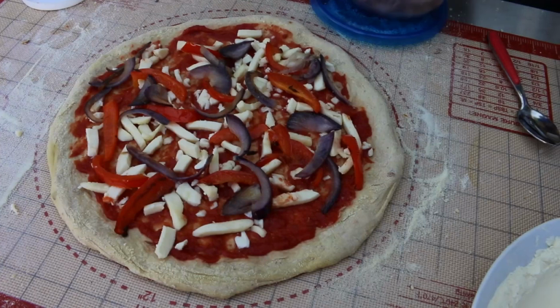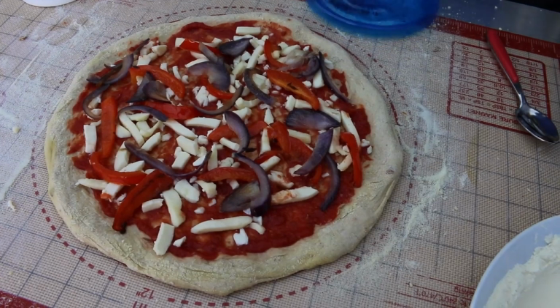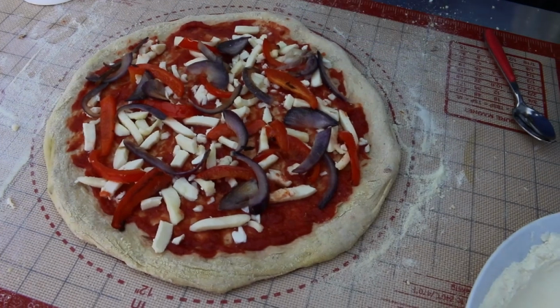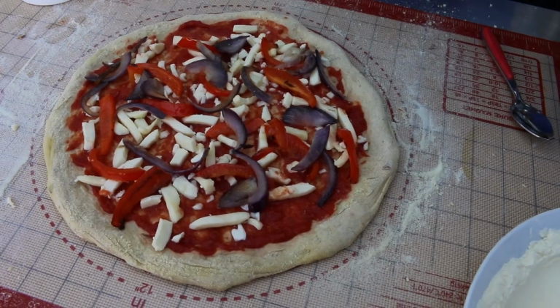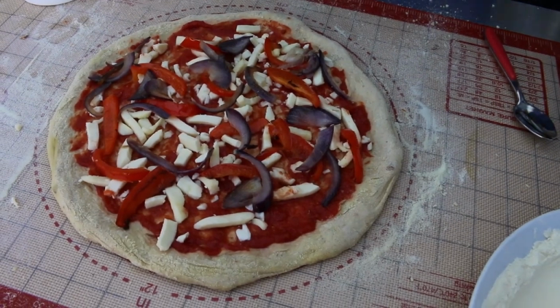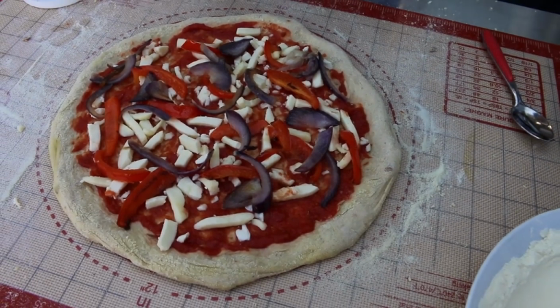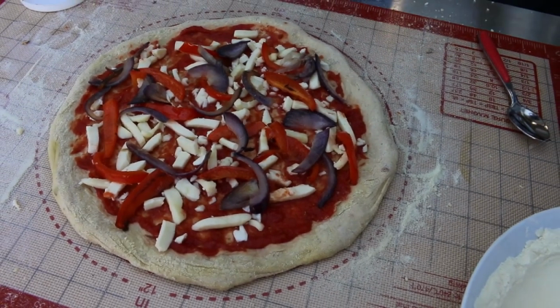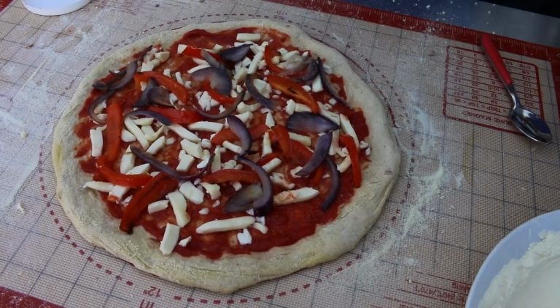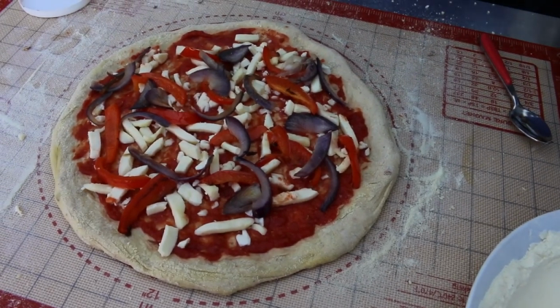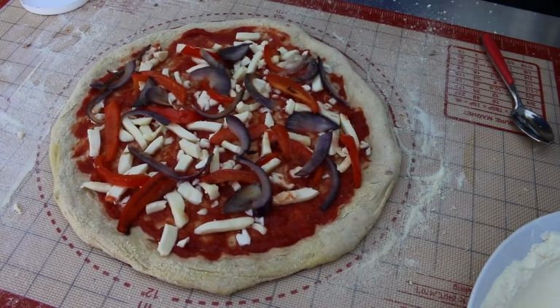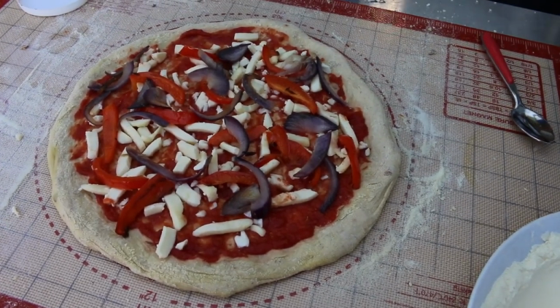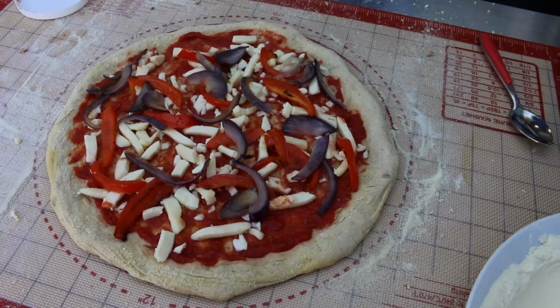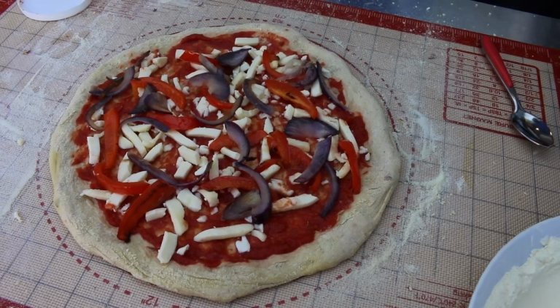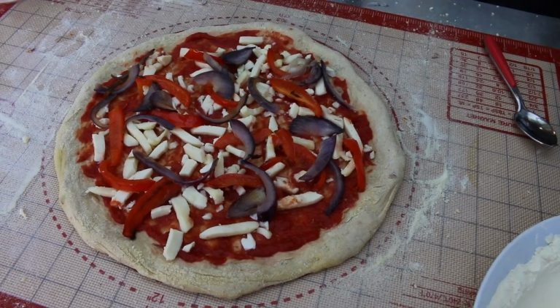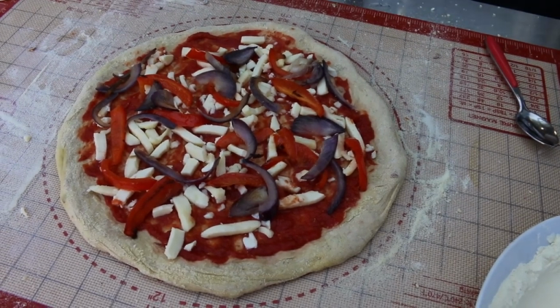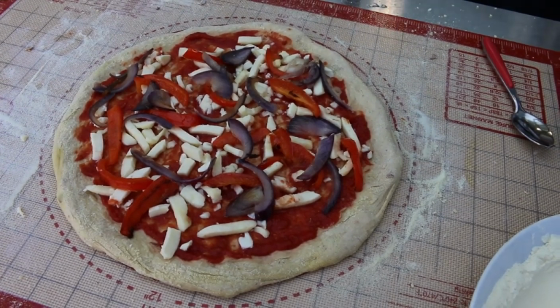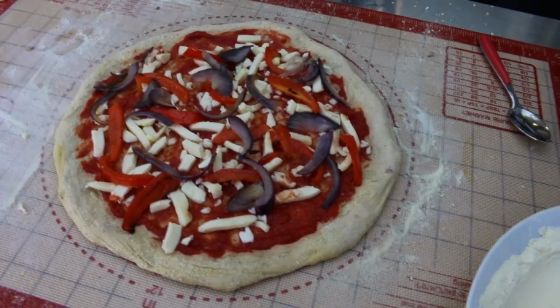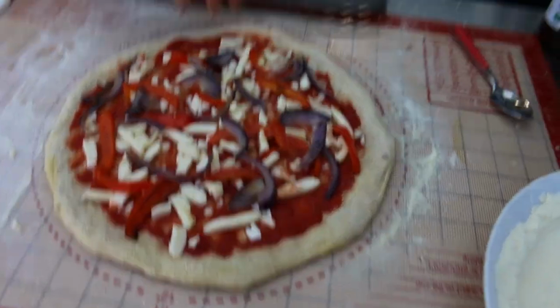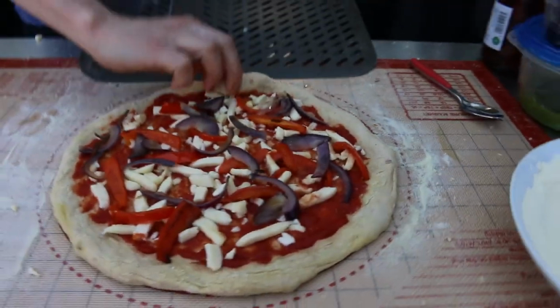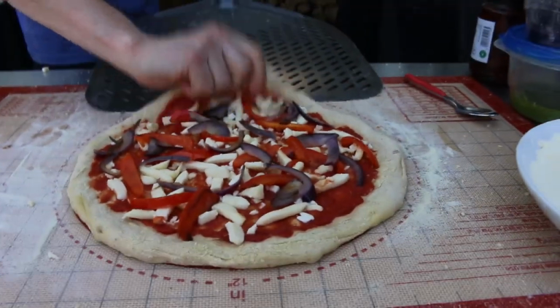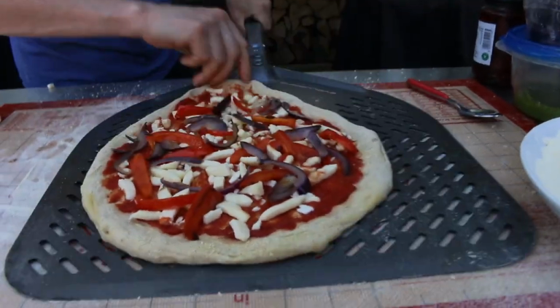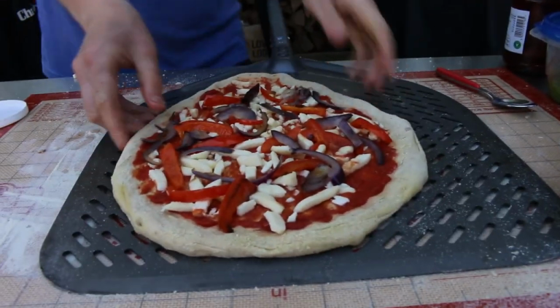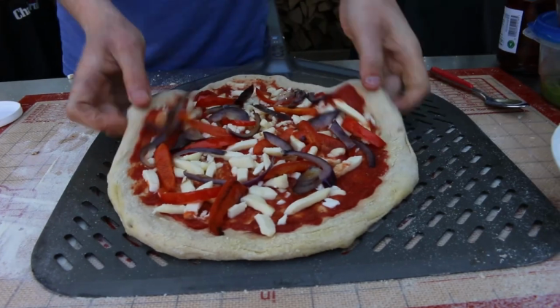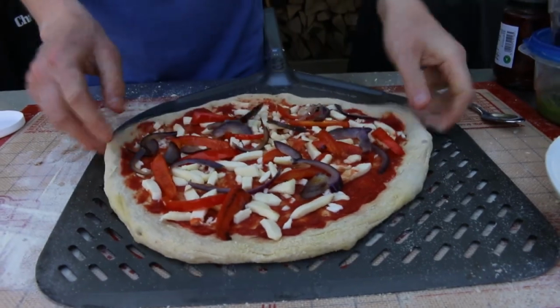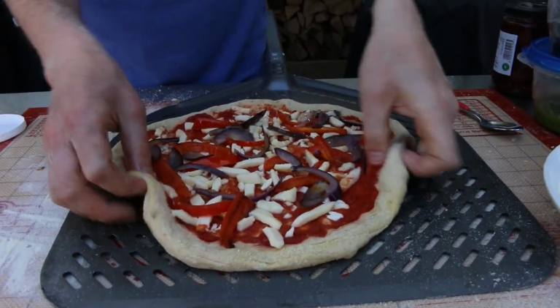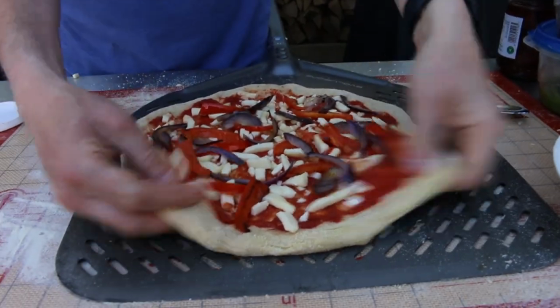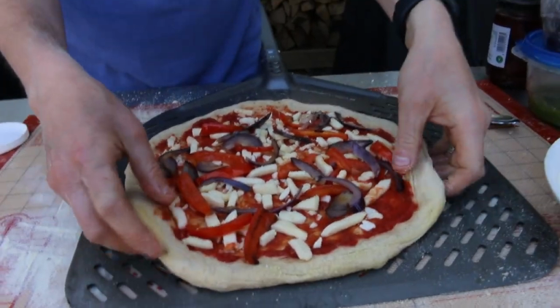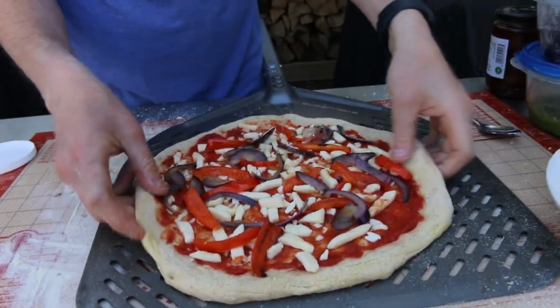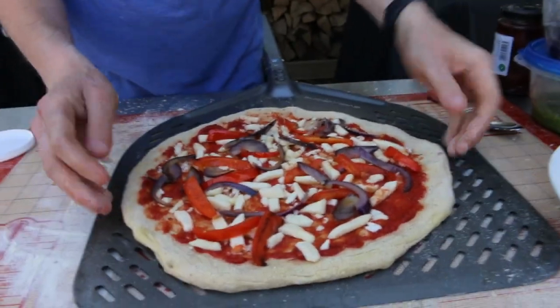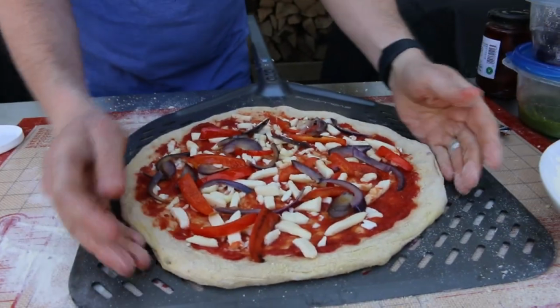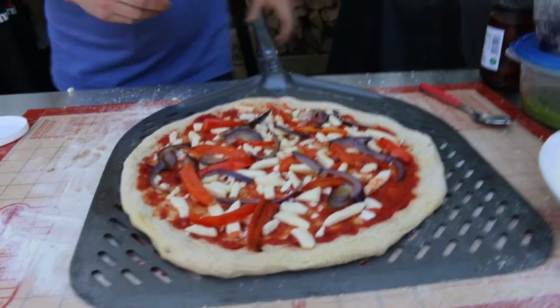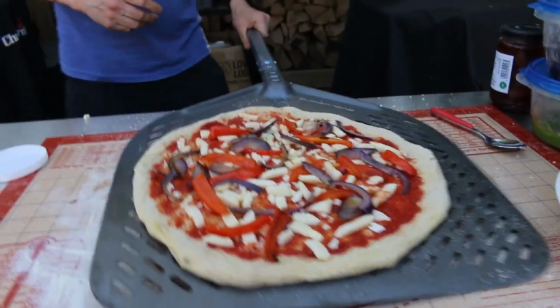Right, so we've got that and then we're going to put it in the oven, and then we'll come back and put the pesto on it. Into the oven it goes — let's go!